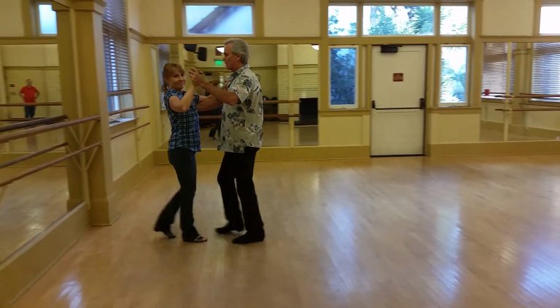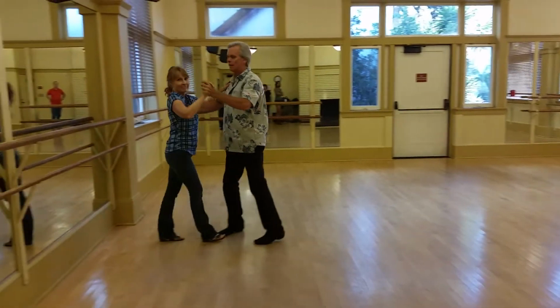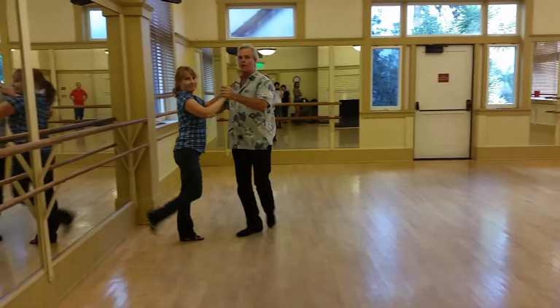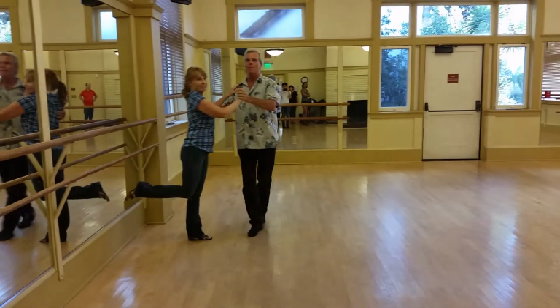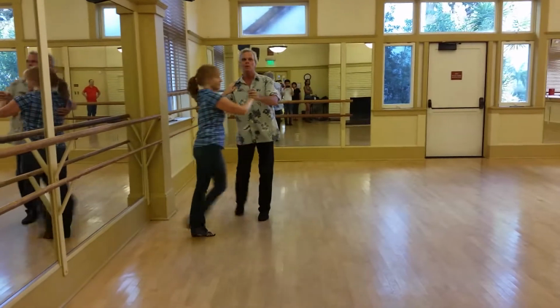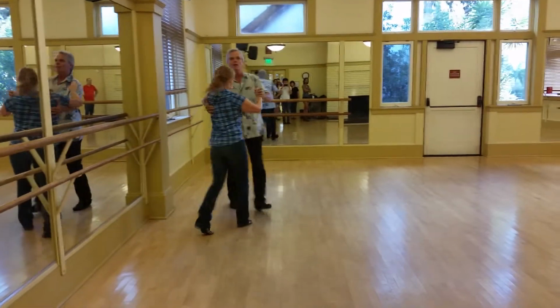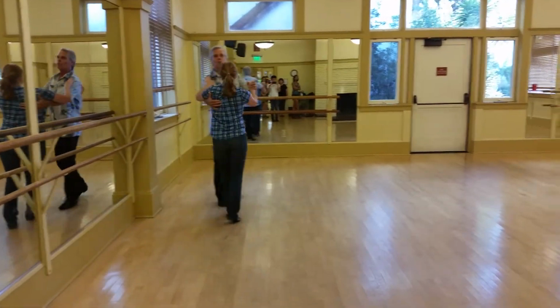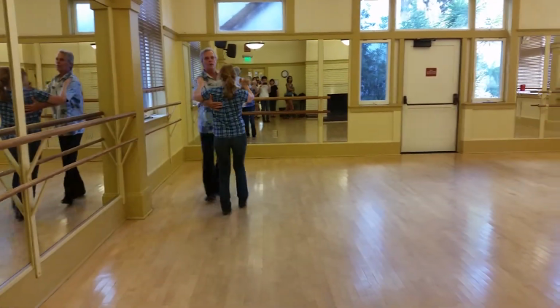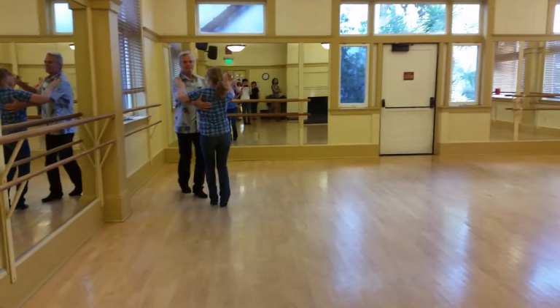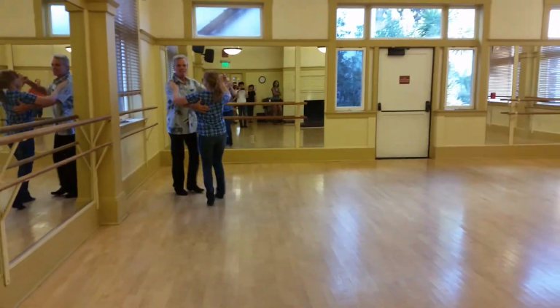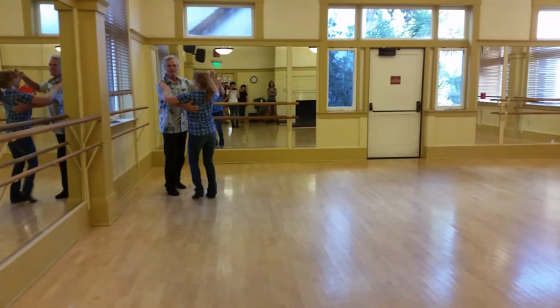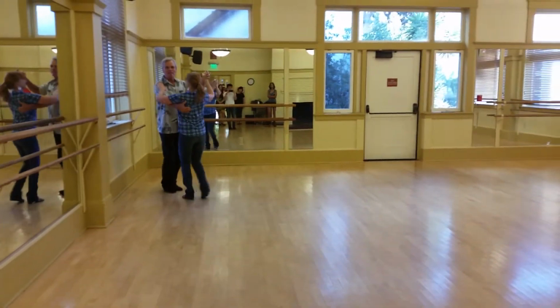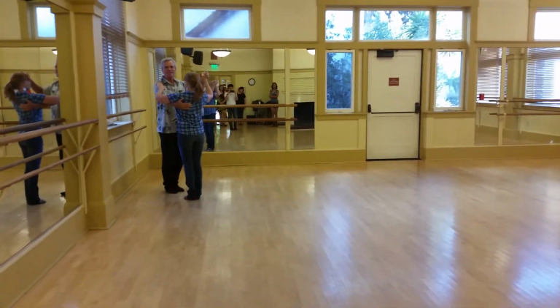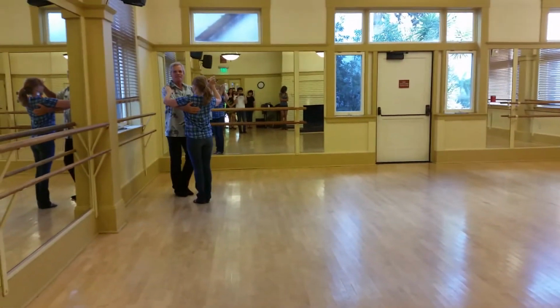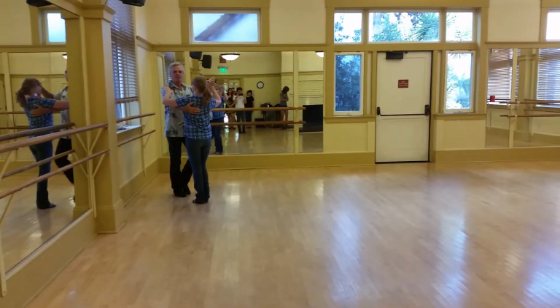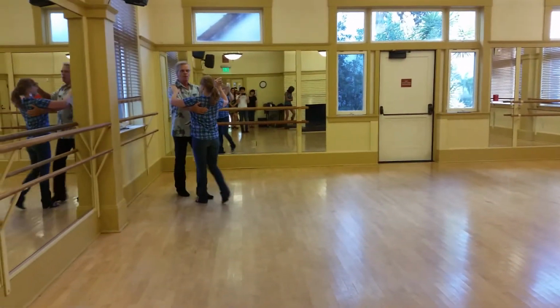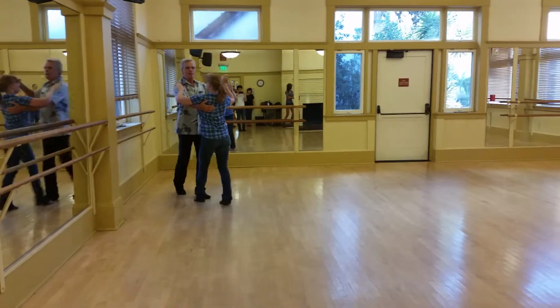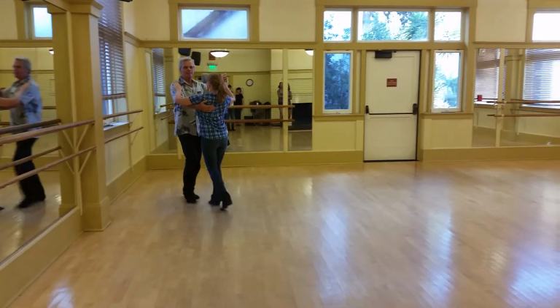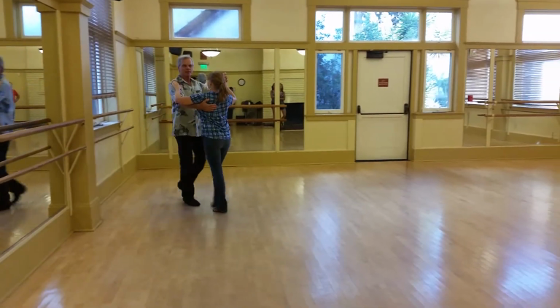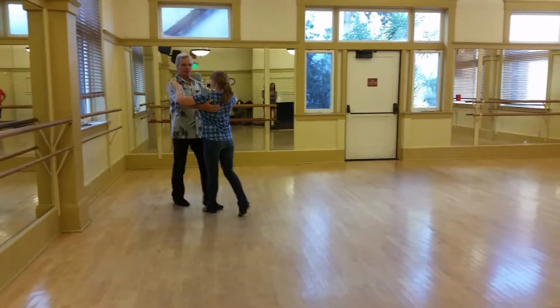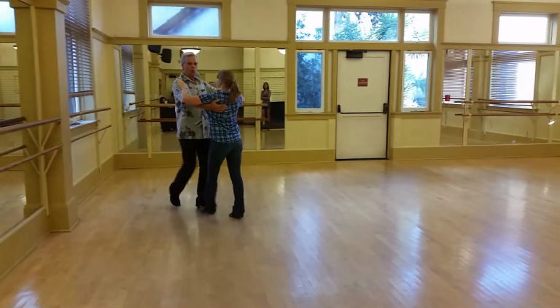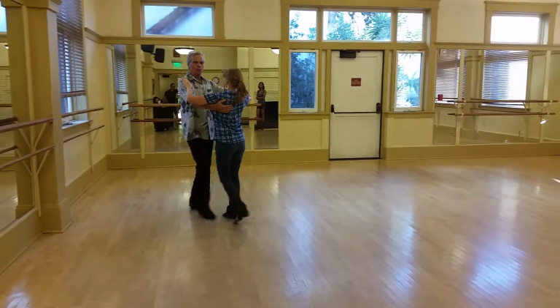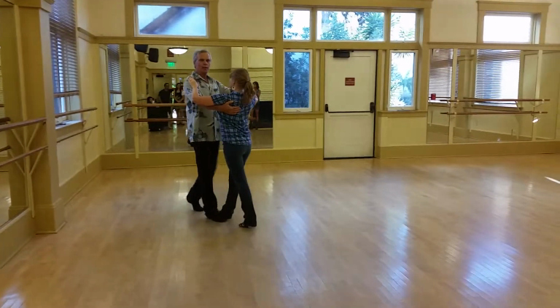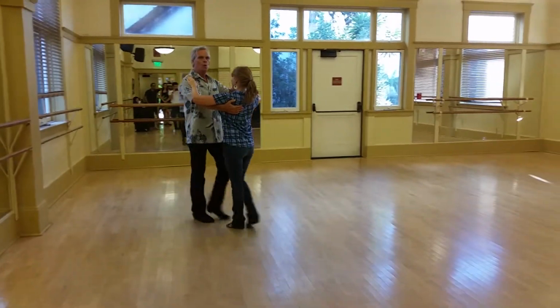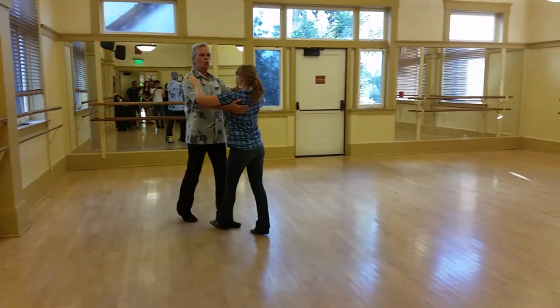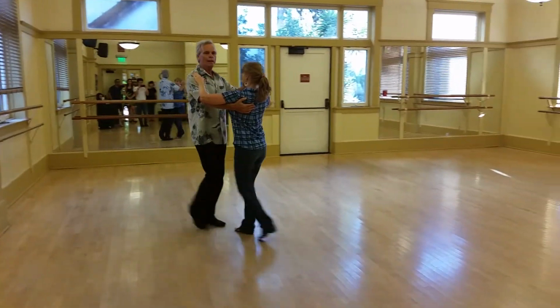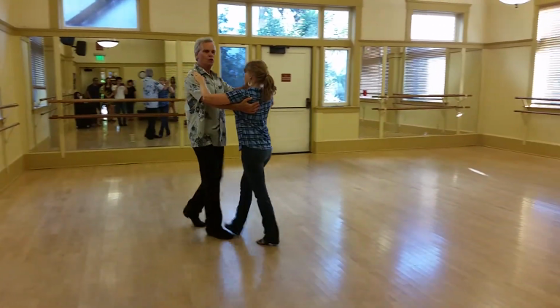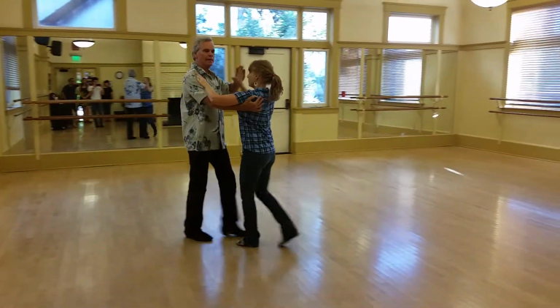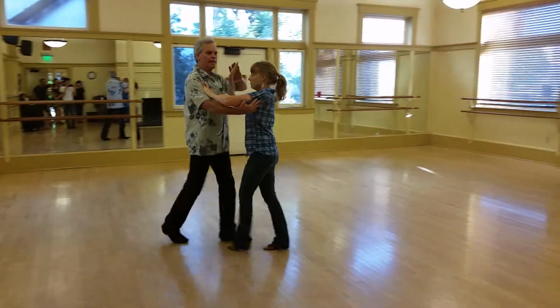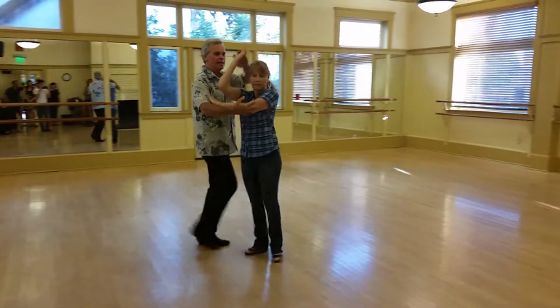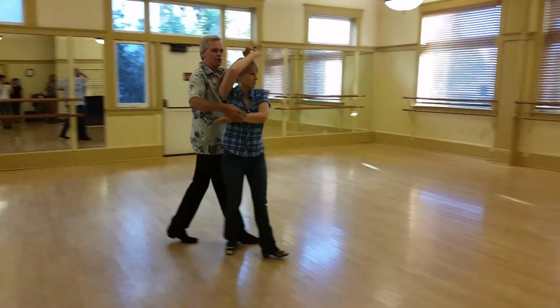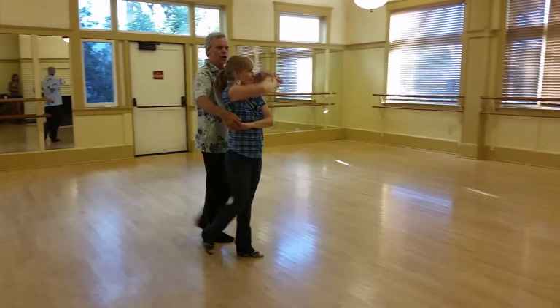Quick, quick — now one time through, just like we did in class. Basic: slow, slow, quick, quick, knee, turn.